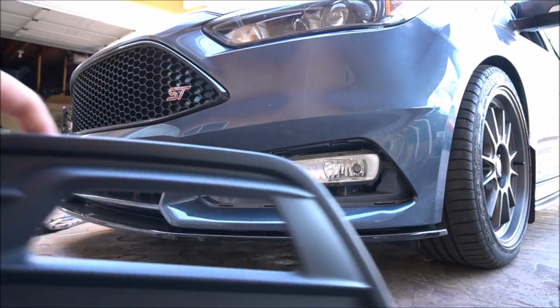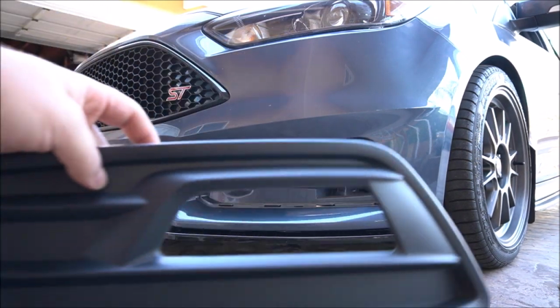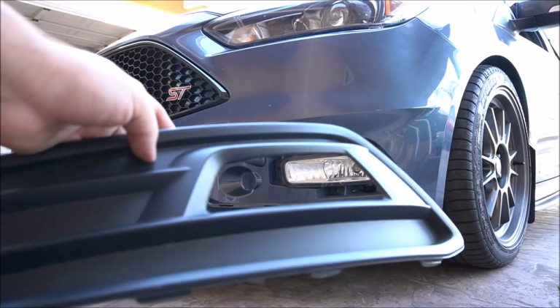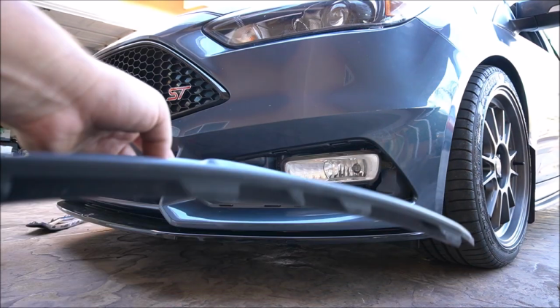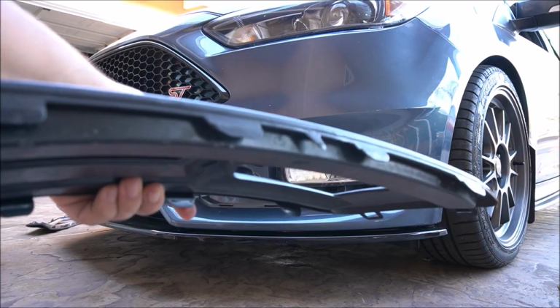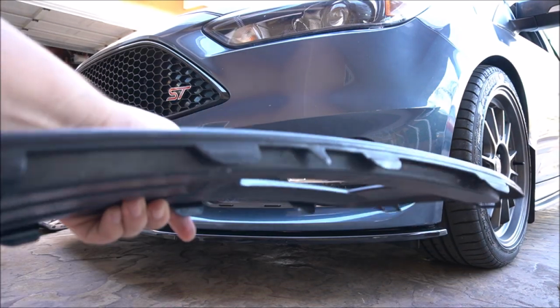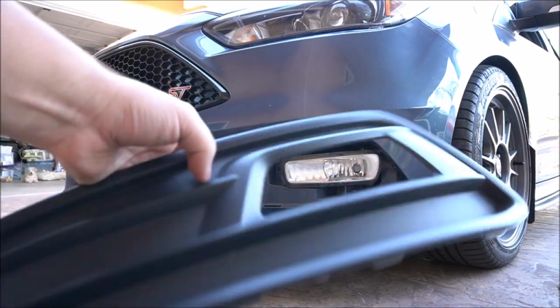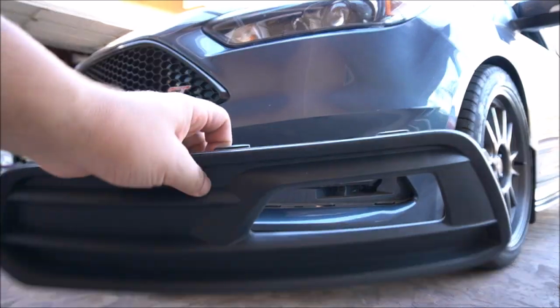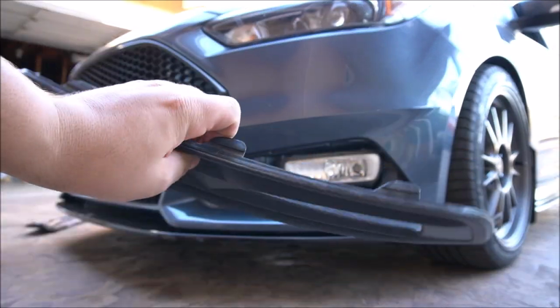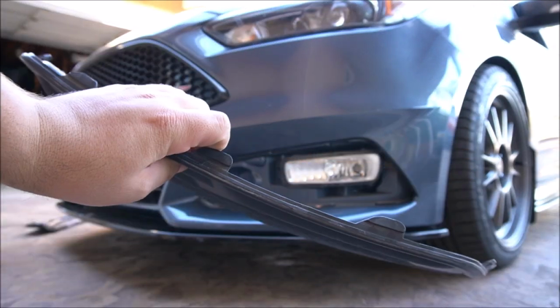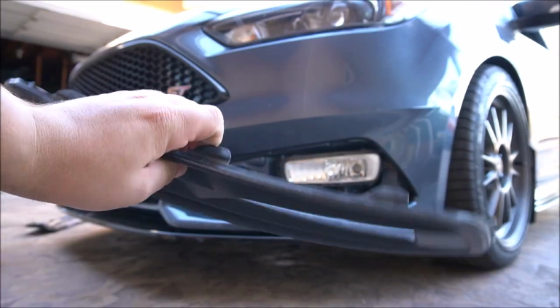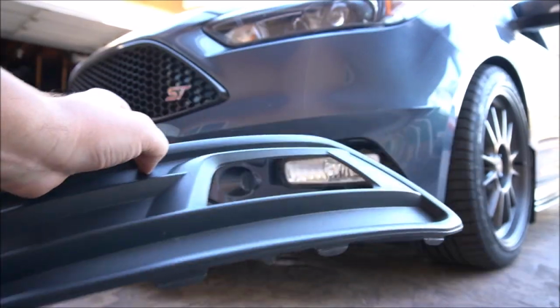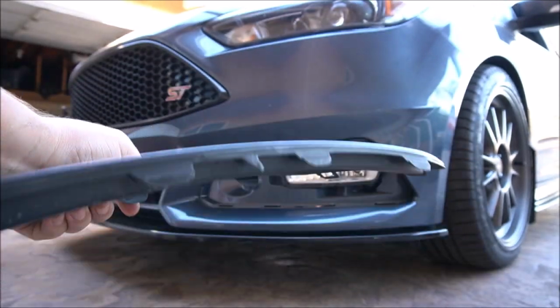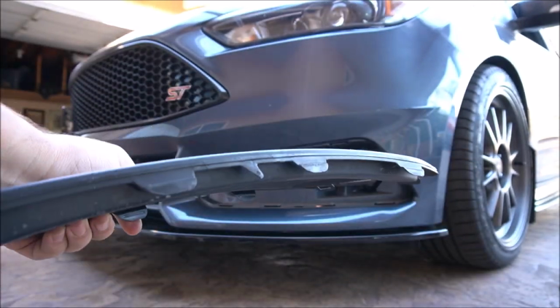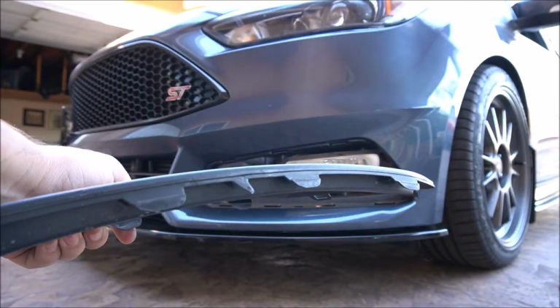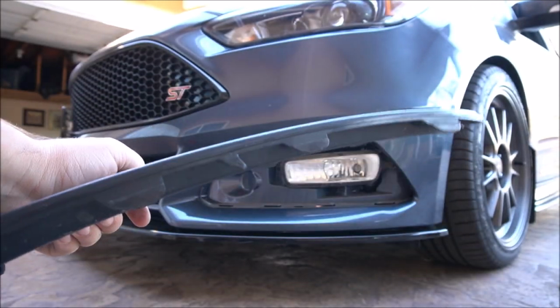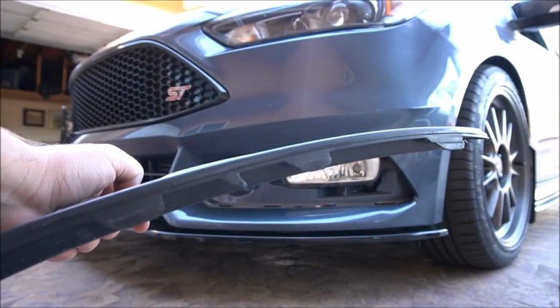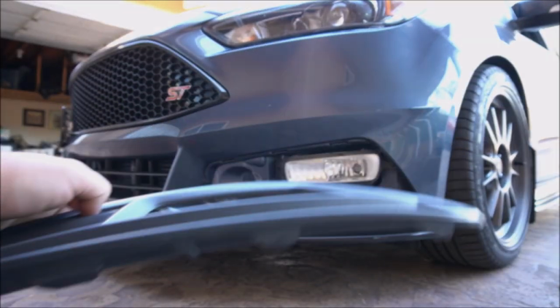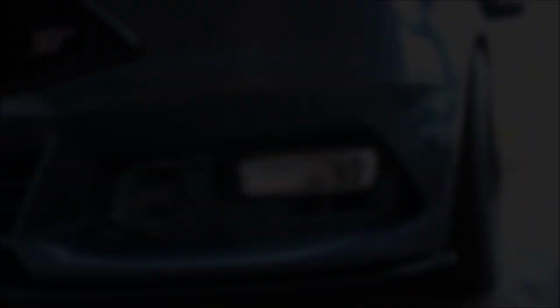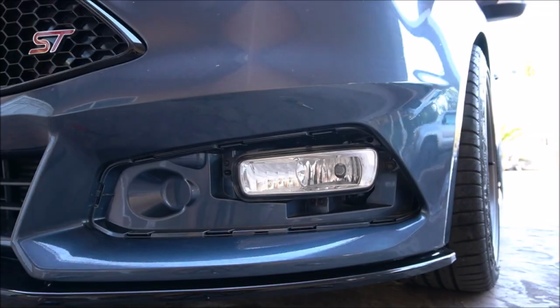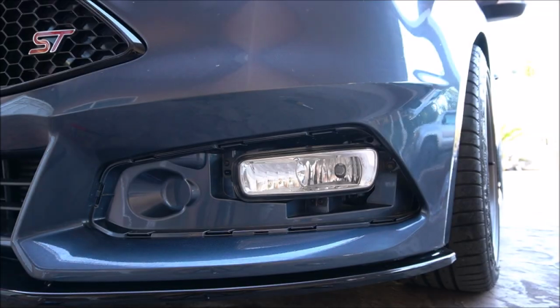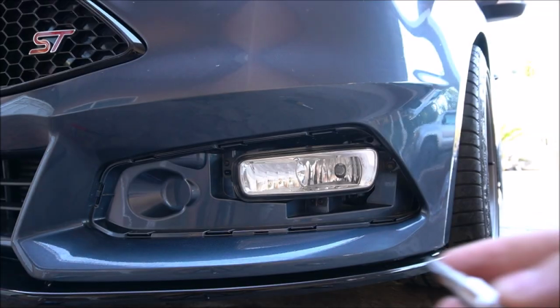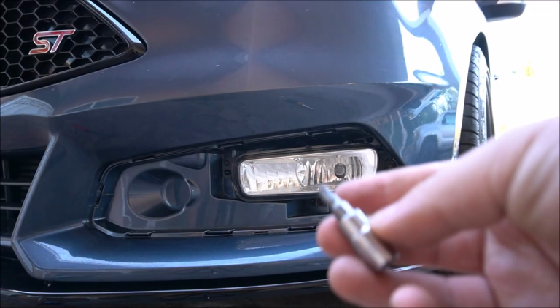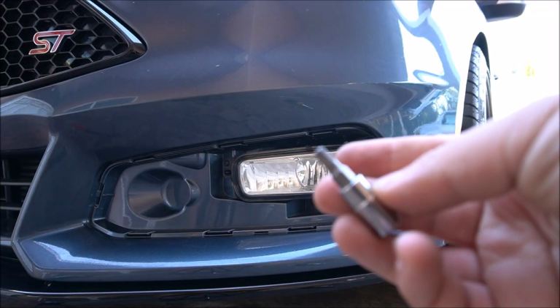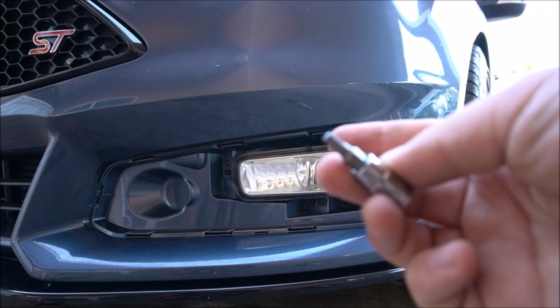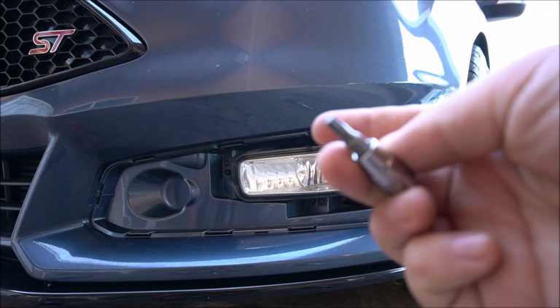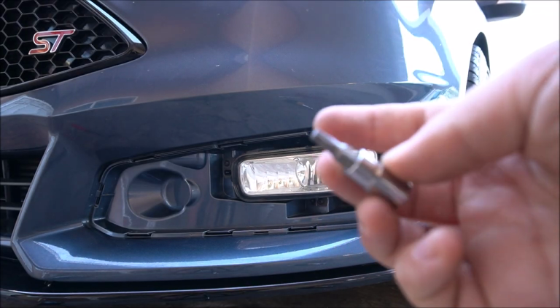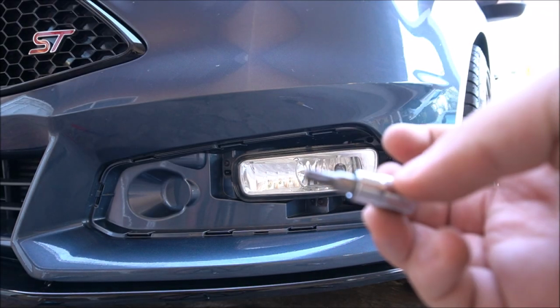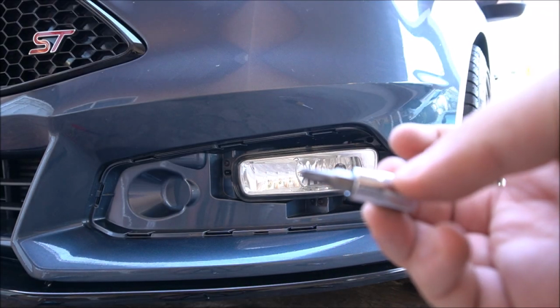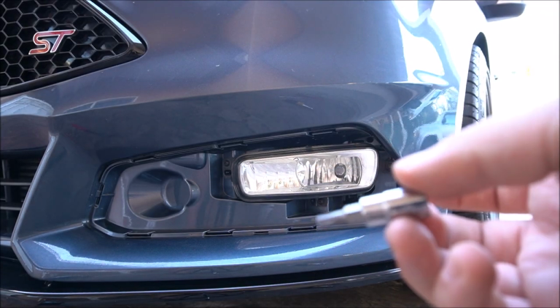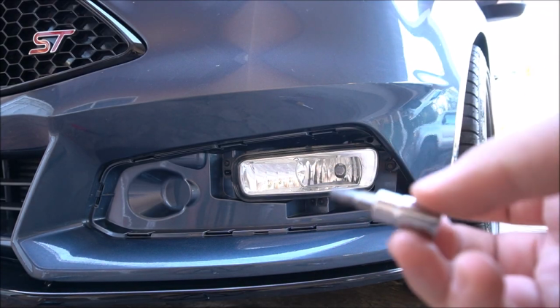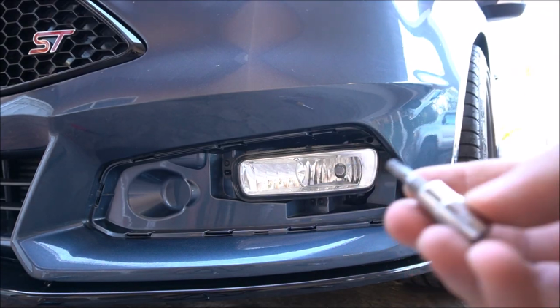This is the headlight bezel — you can see it's all clips. It's super easy to do. Once you get the bezel off, you're going to use the T25 Torx bit.